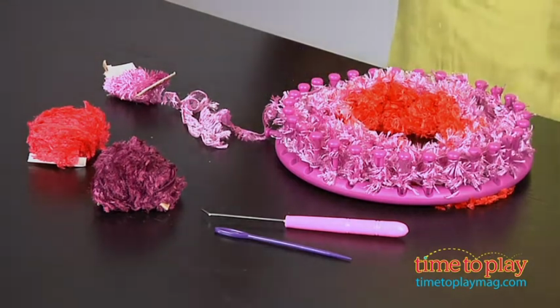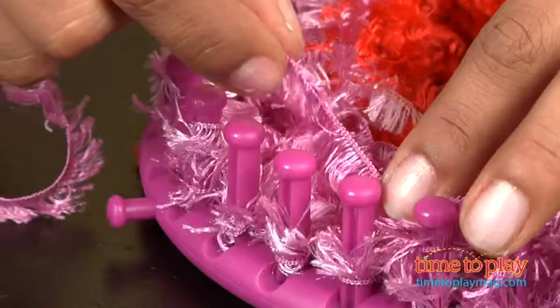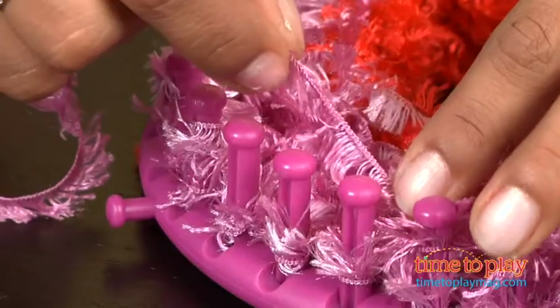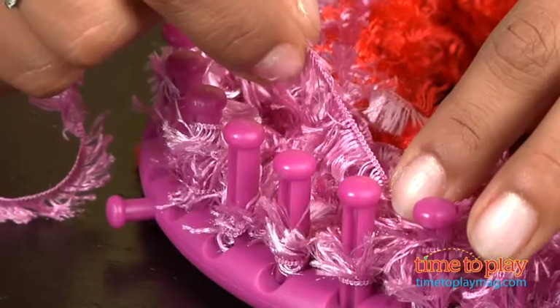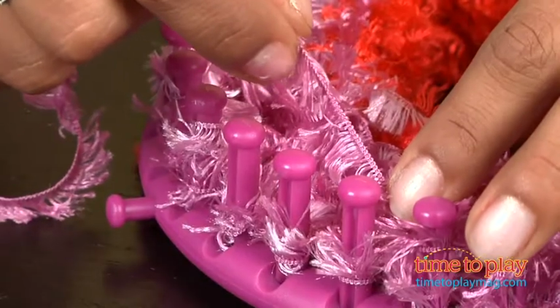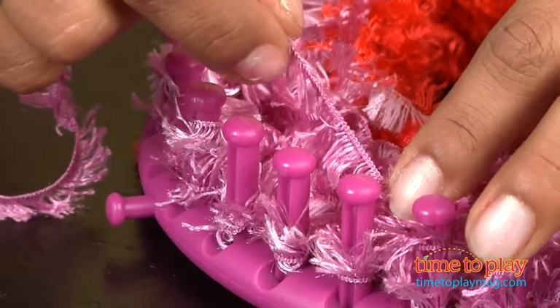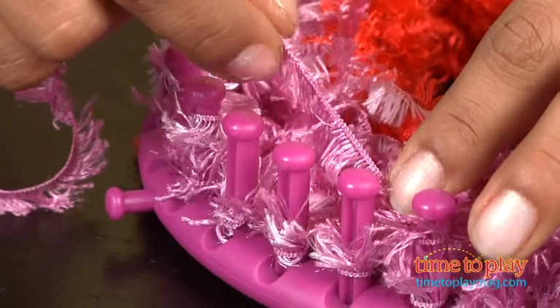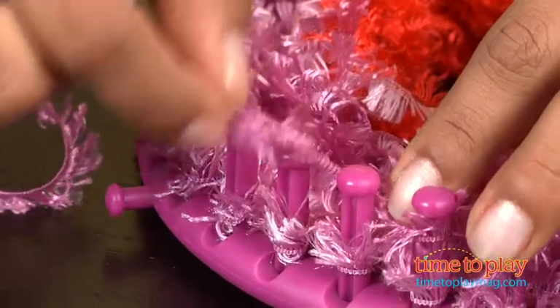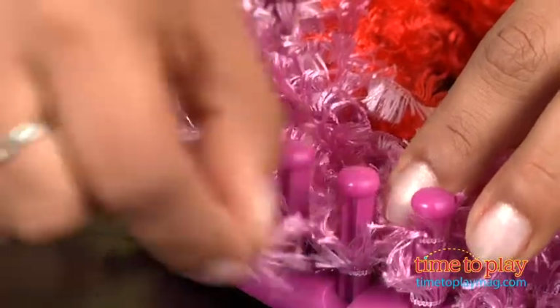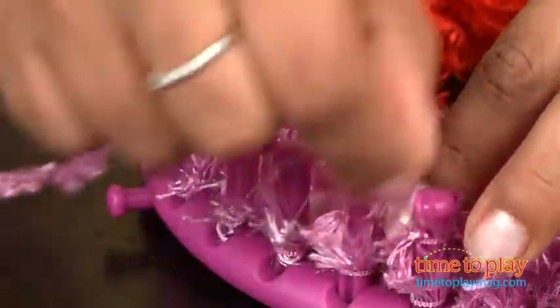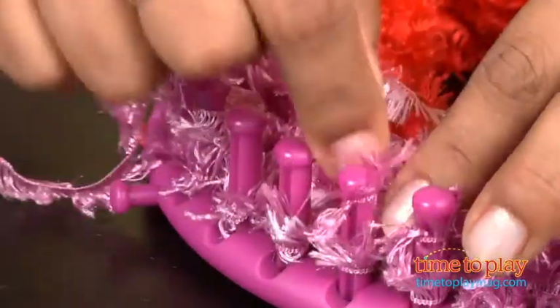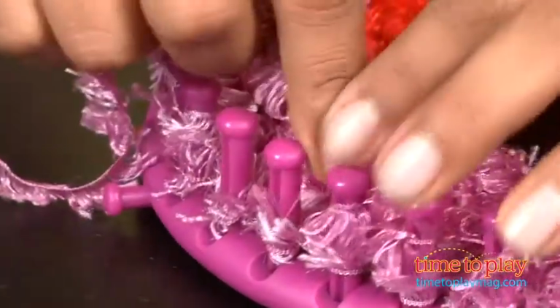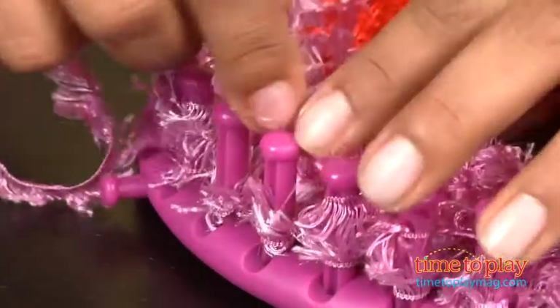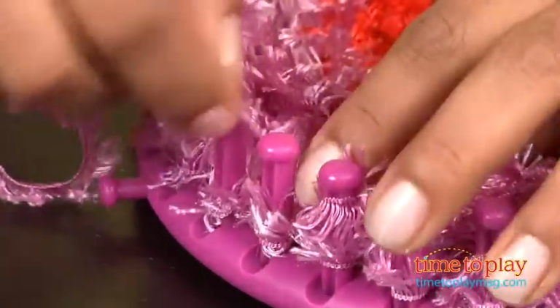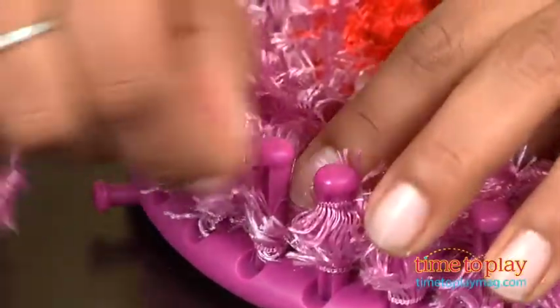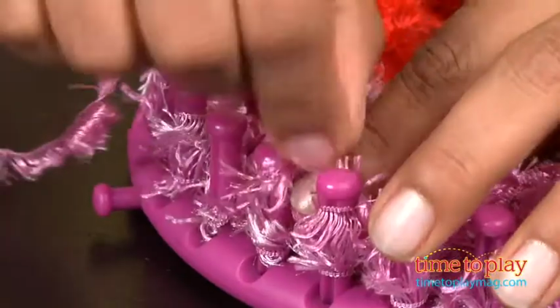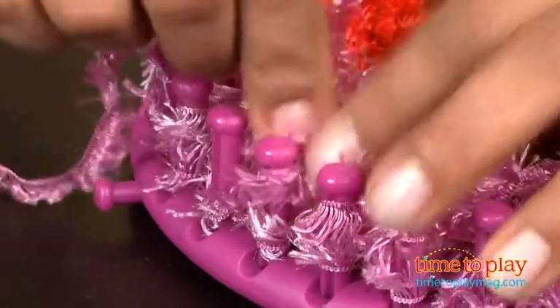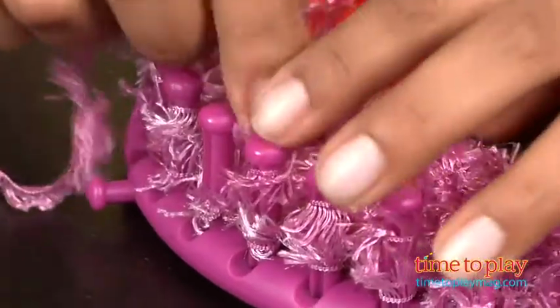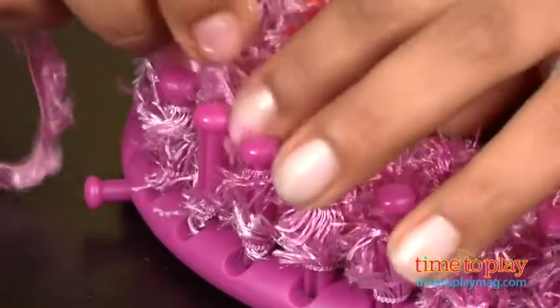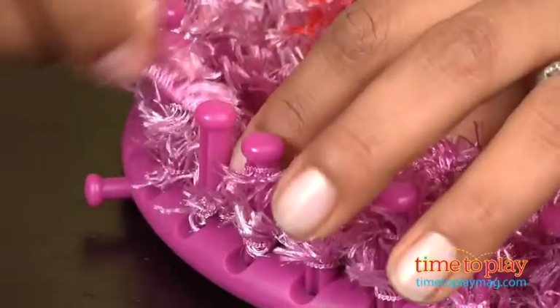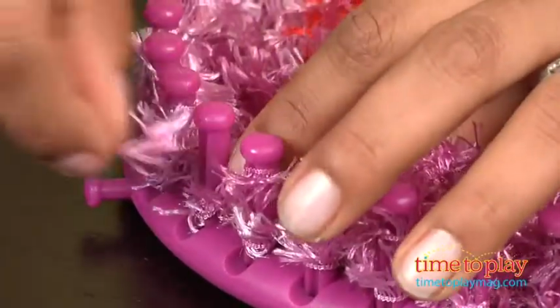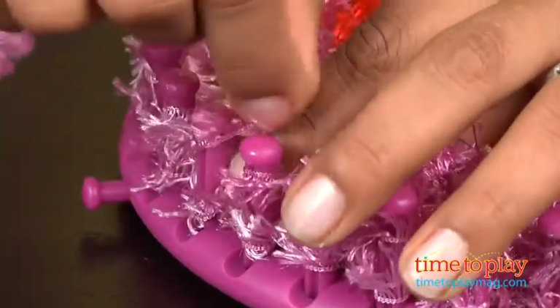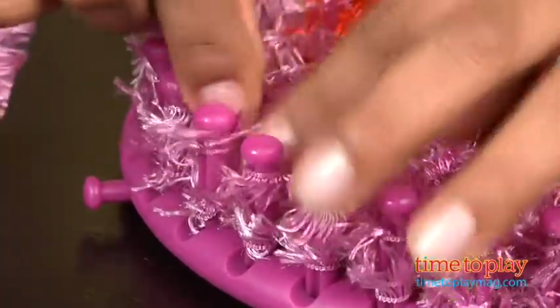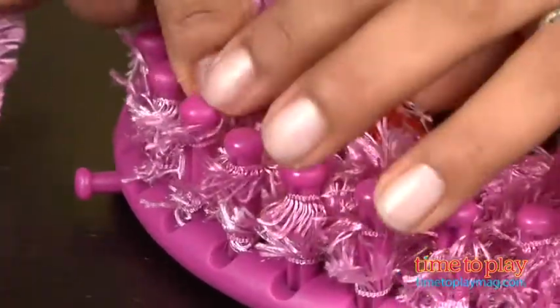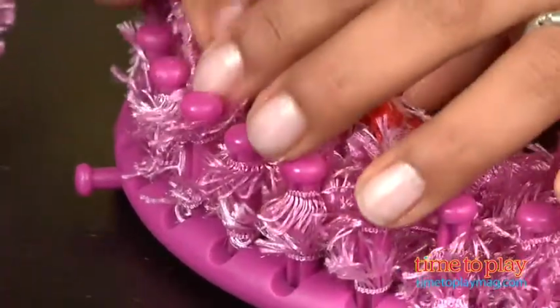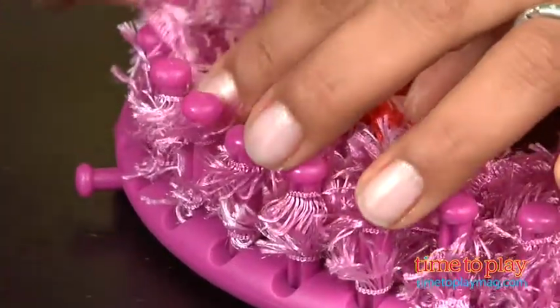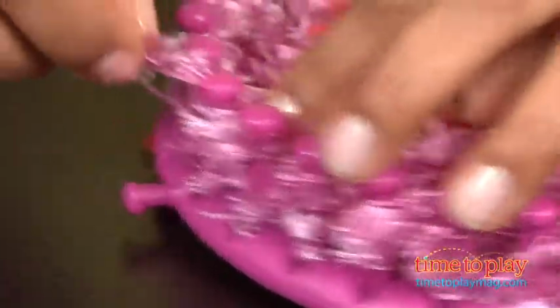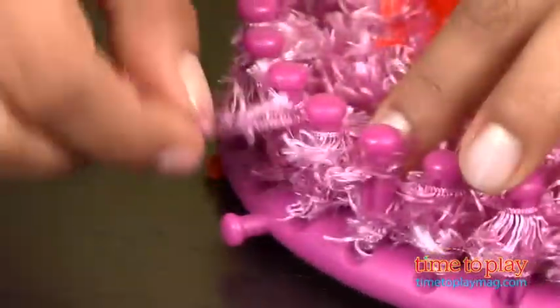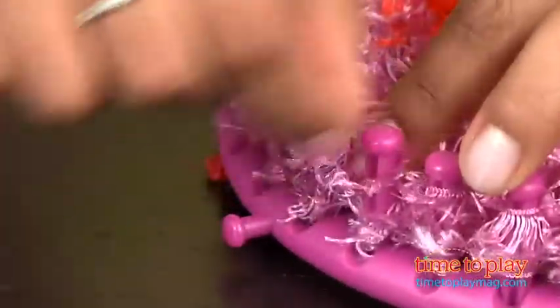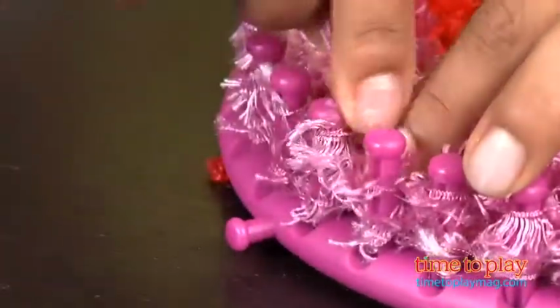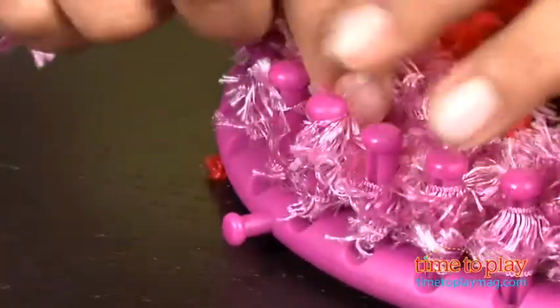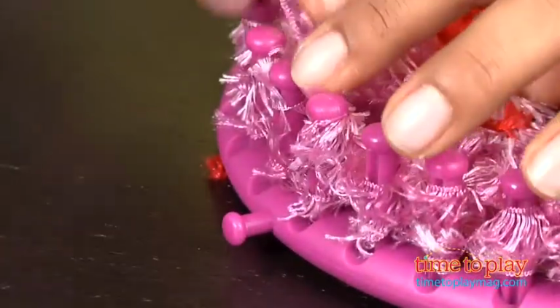You simply pick your yarn and go to each peg — move to the peg and loop, move to the peg and loop, move to the peg and loop.